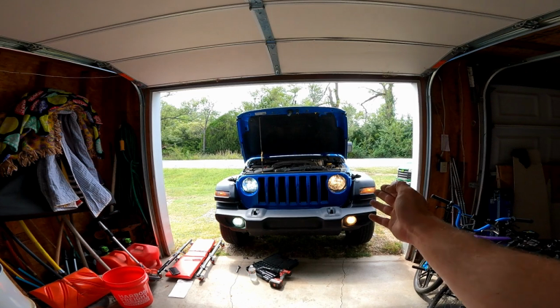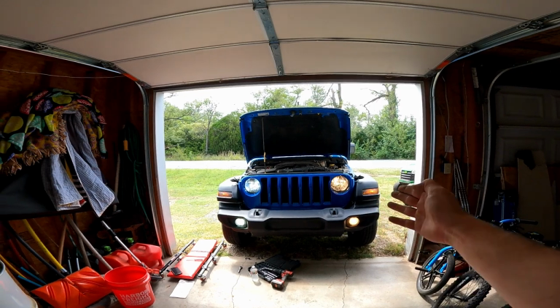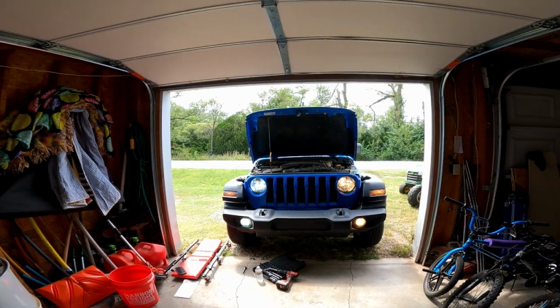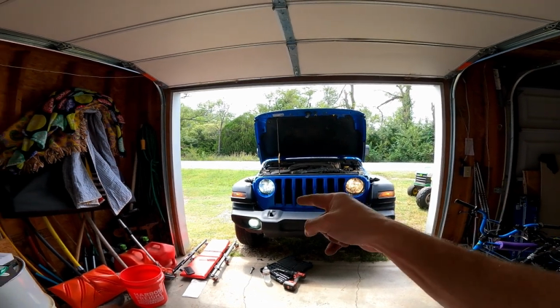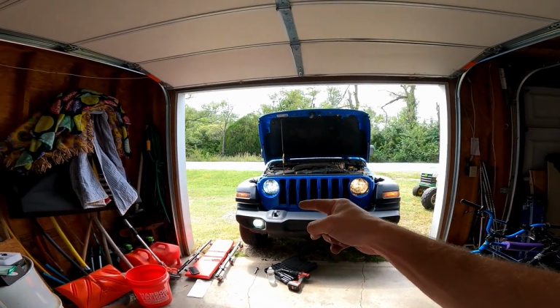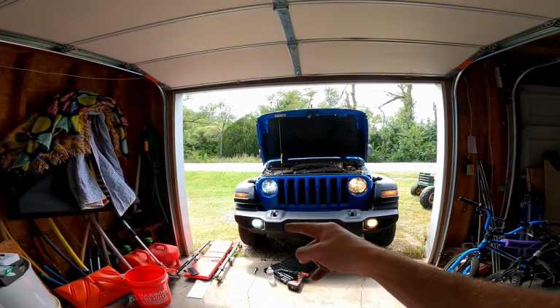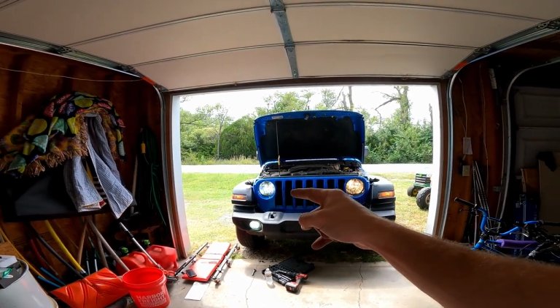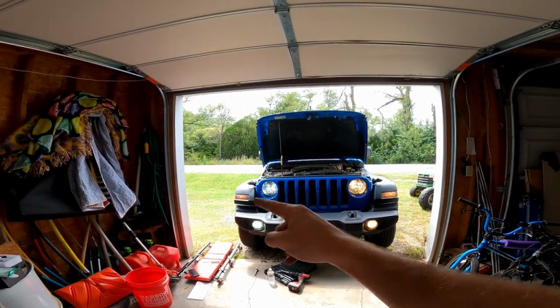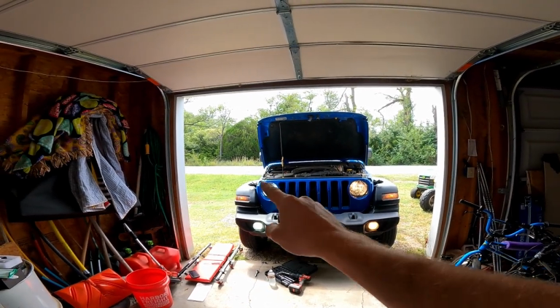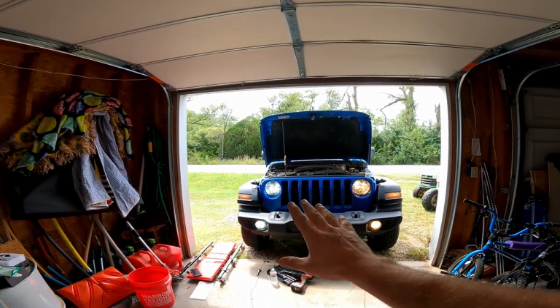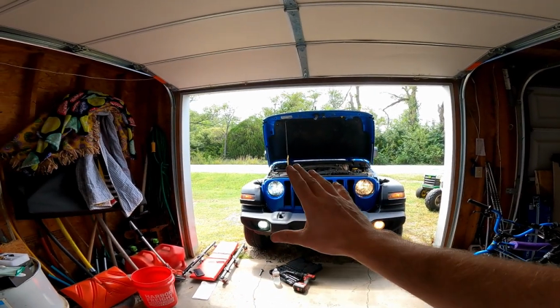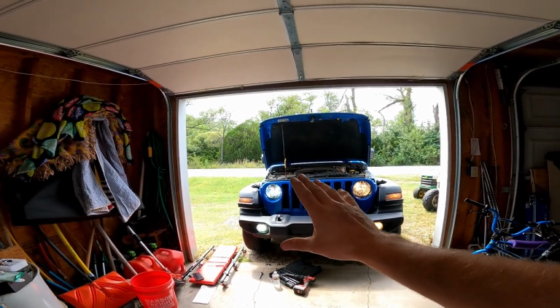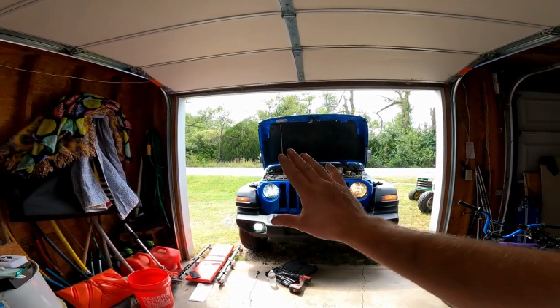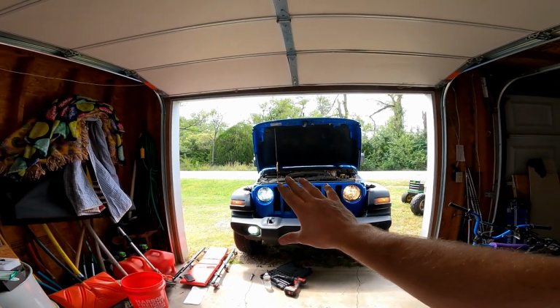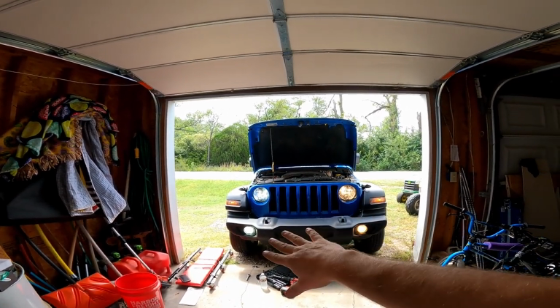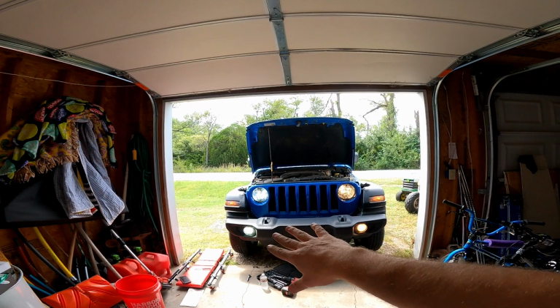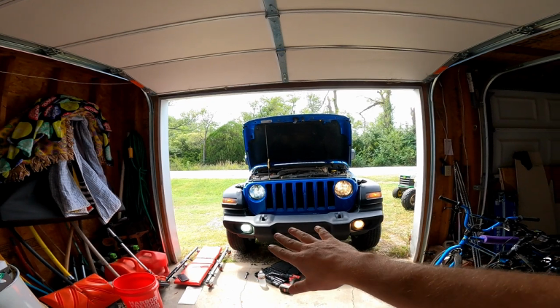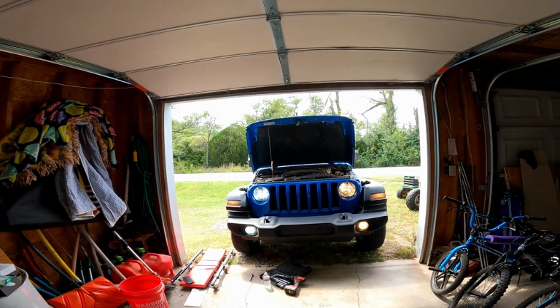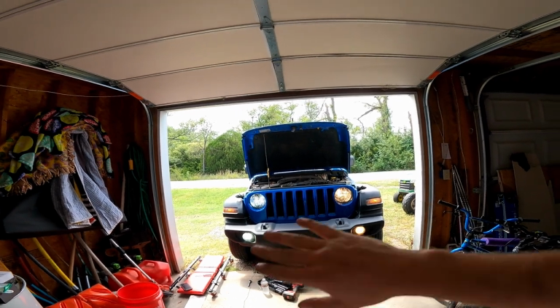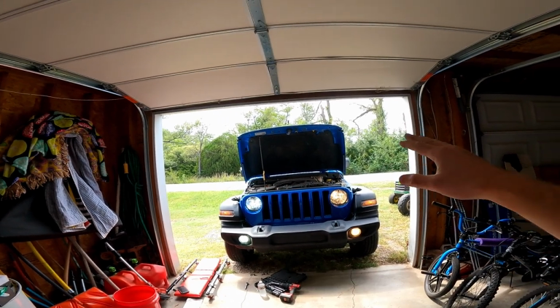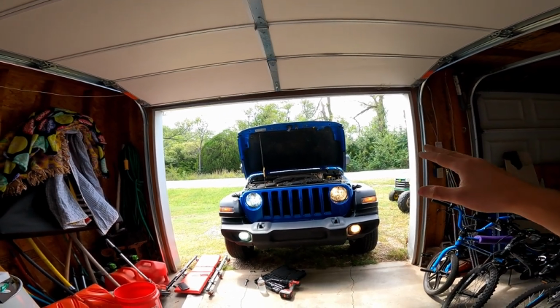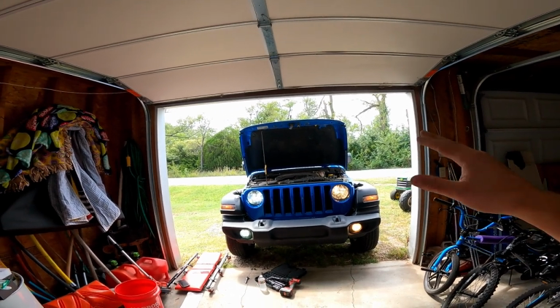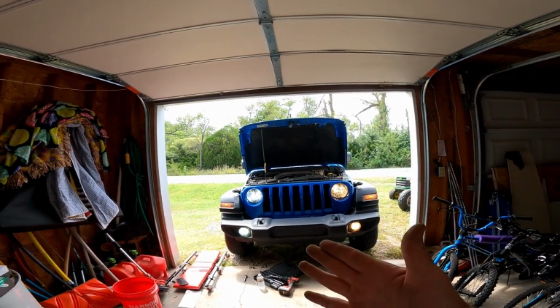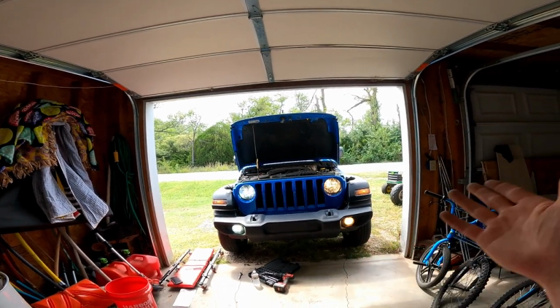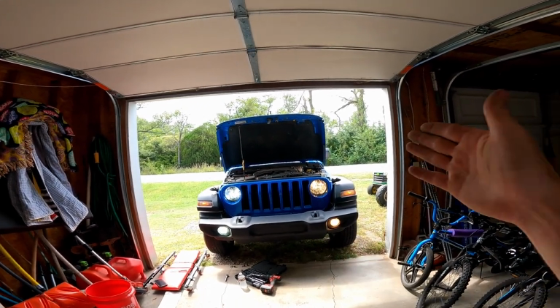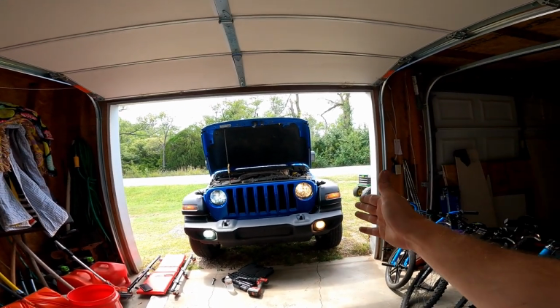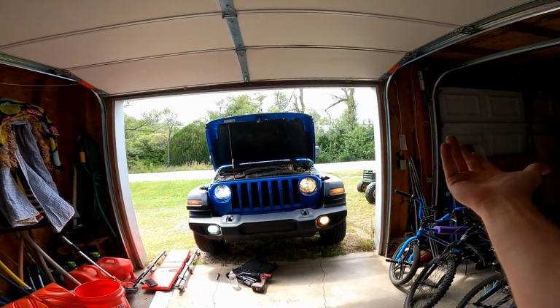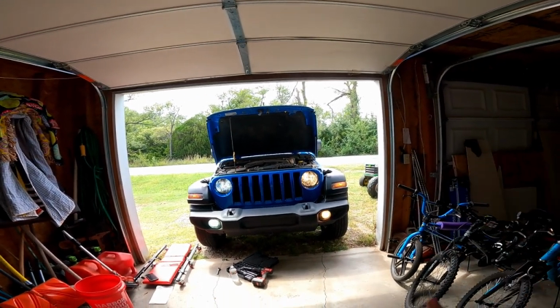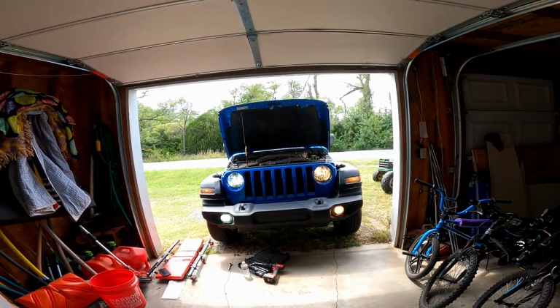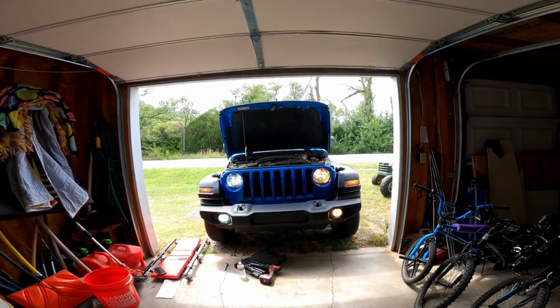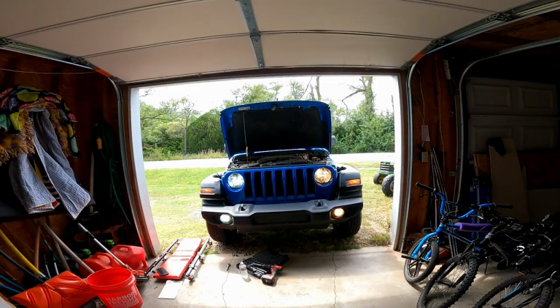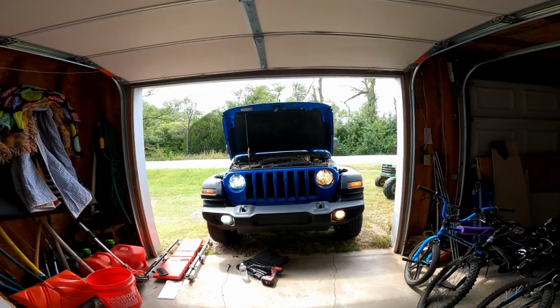Out with the old, in with the new. Those are the Oxito LED lights — headlight and fog light. Oh man, that looks incredible. Sorry stock, you gotta go.